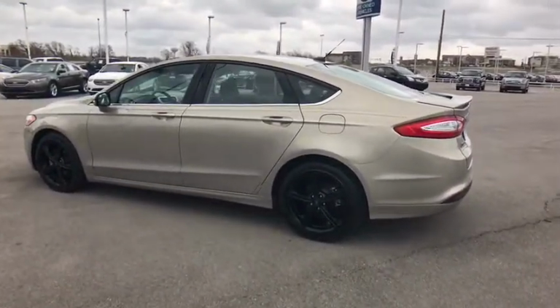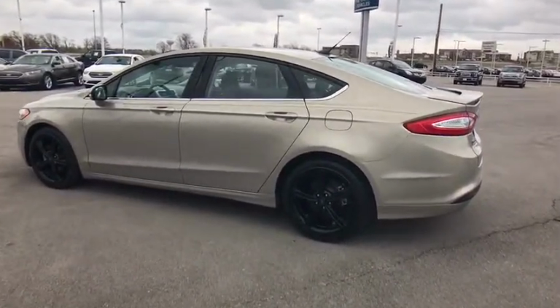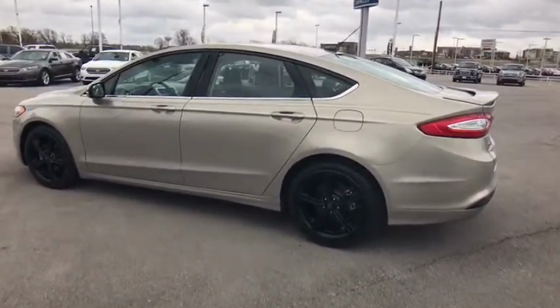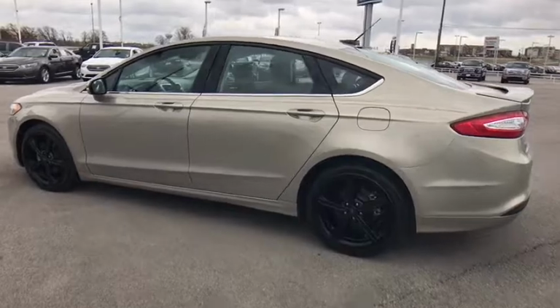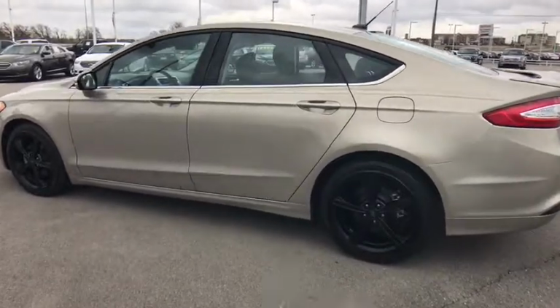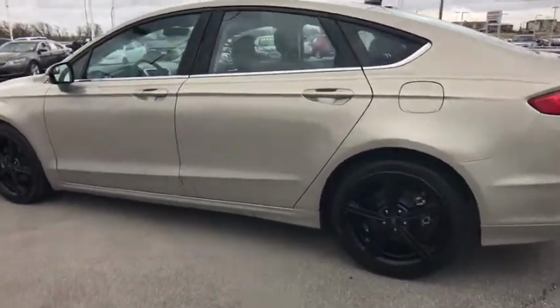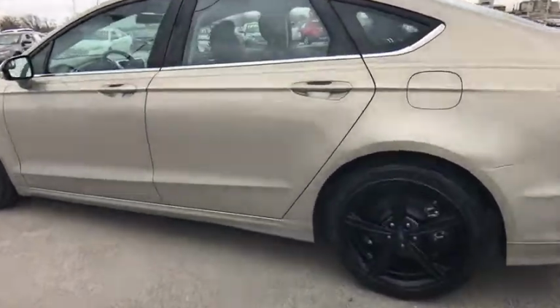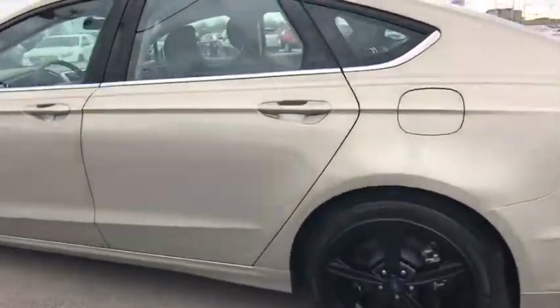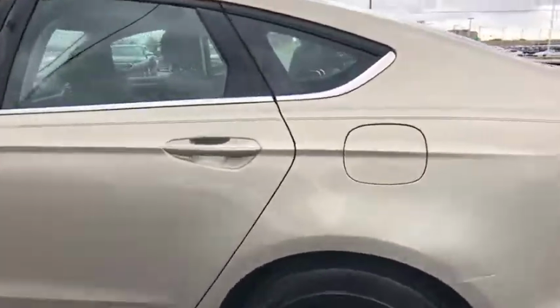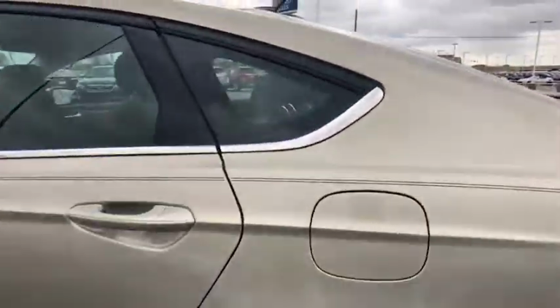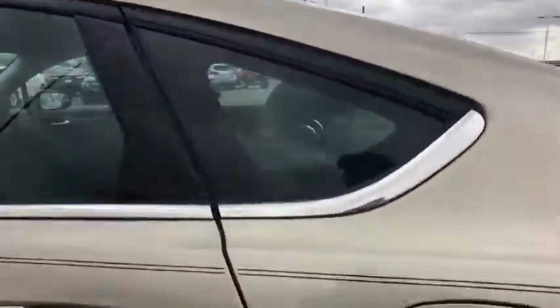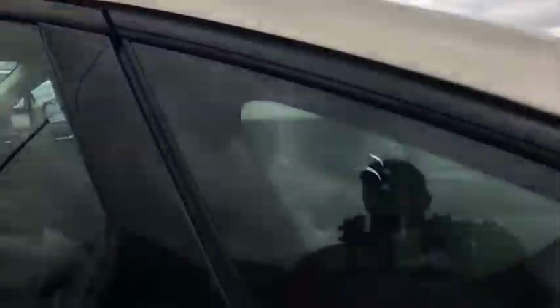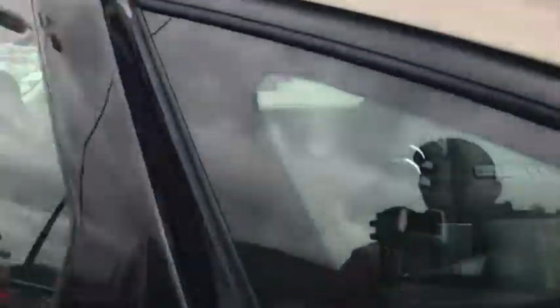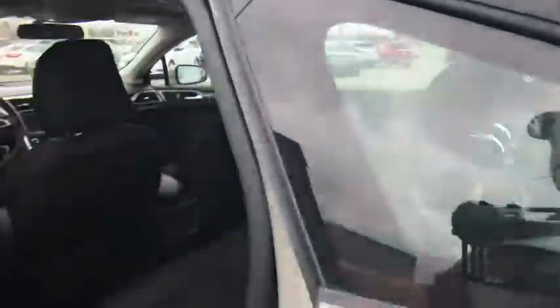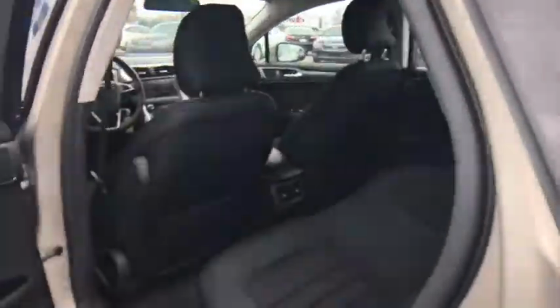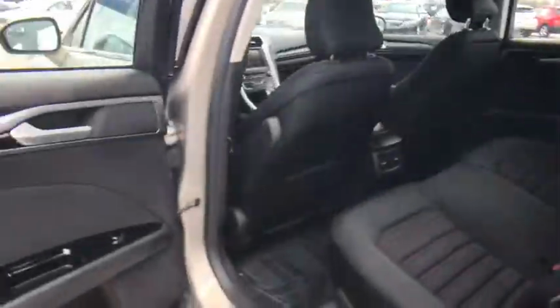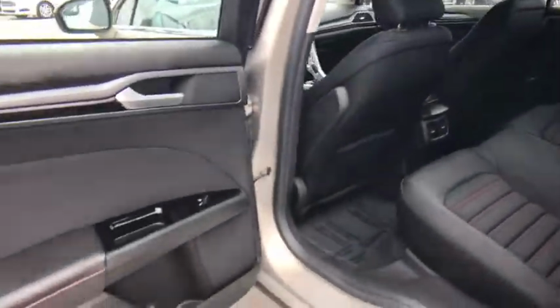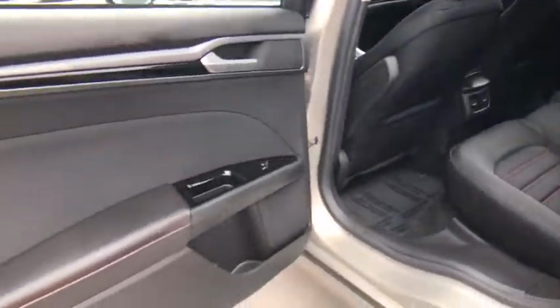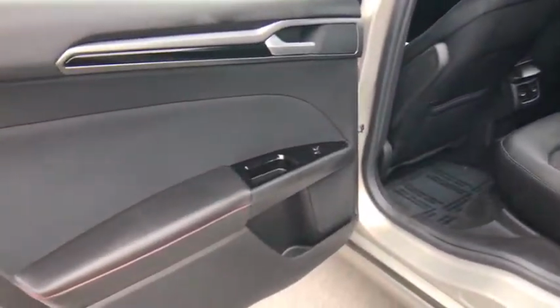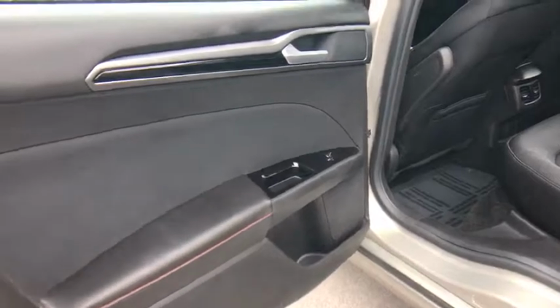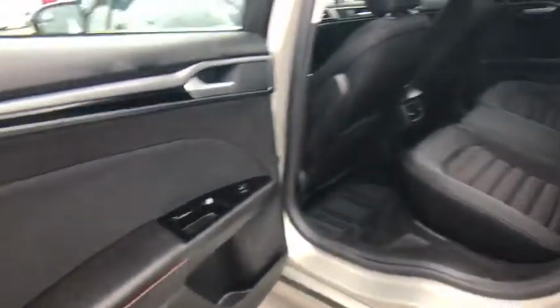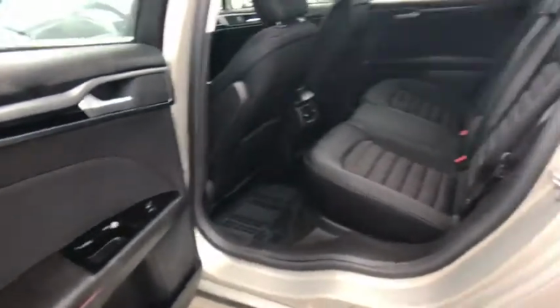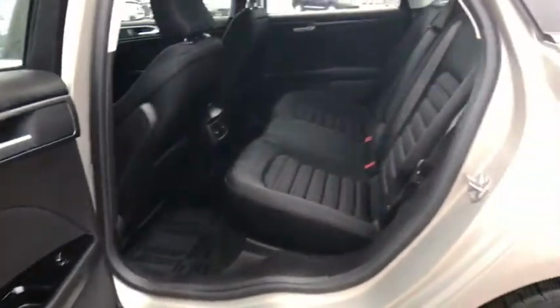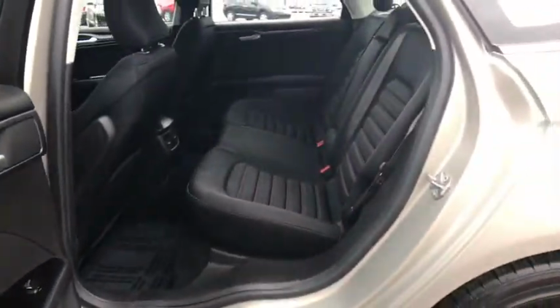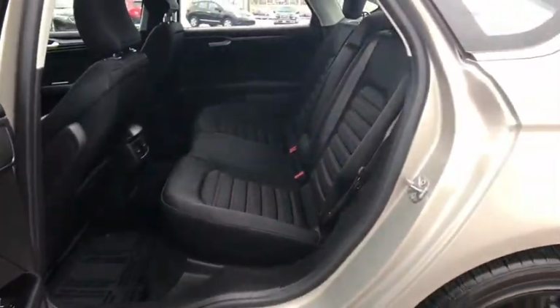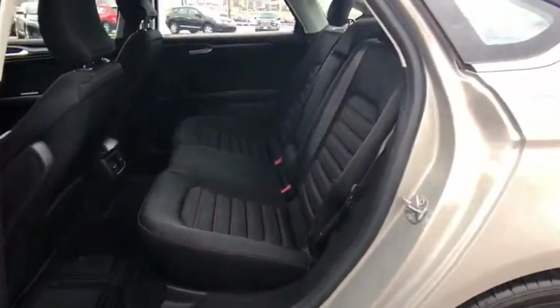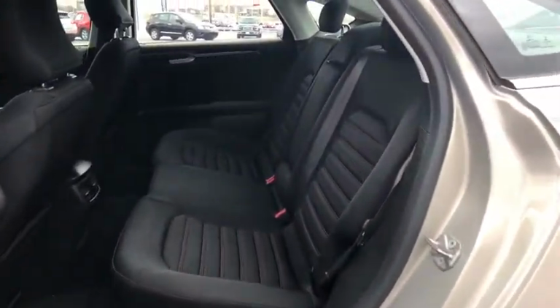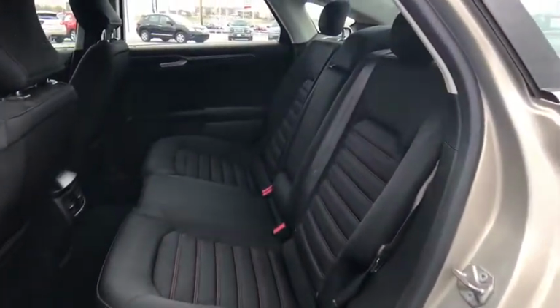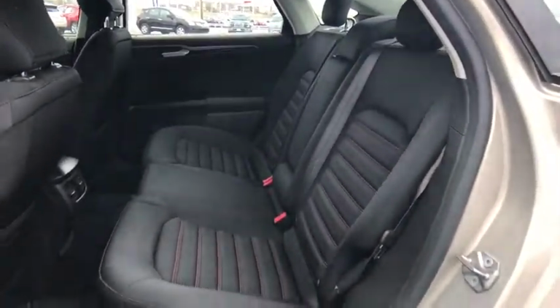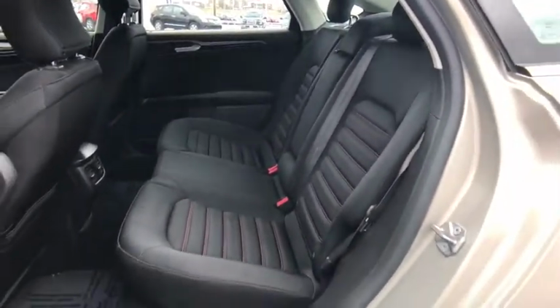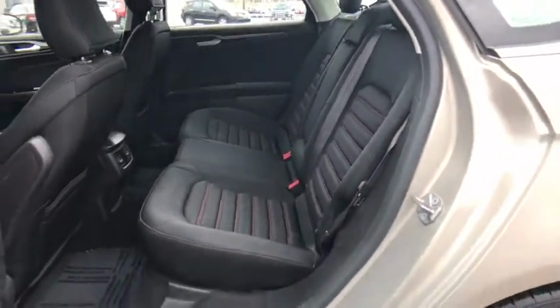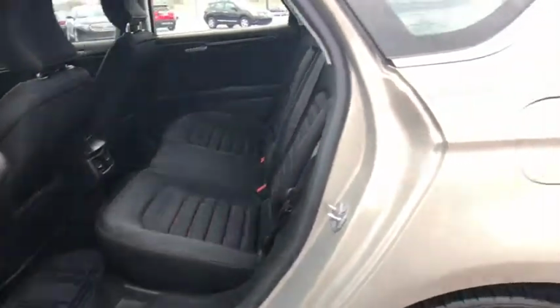Floor mats, cruise control, four-wheel disc brakes, aluminum wheels, front-wheel drive, AM-FM stereo radio, rear defrost, power windows, MP3 player.